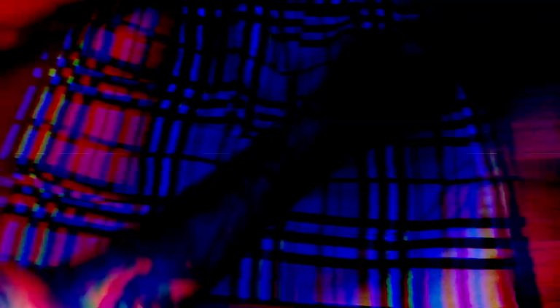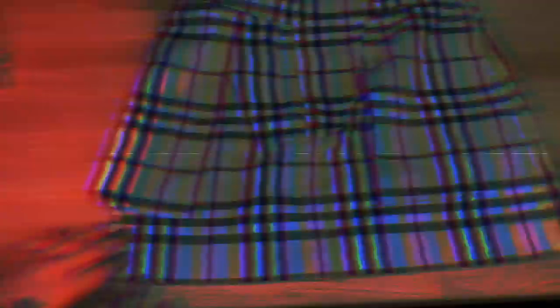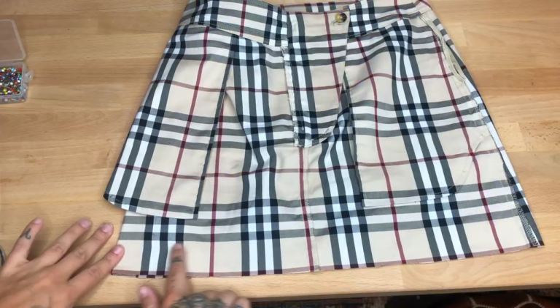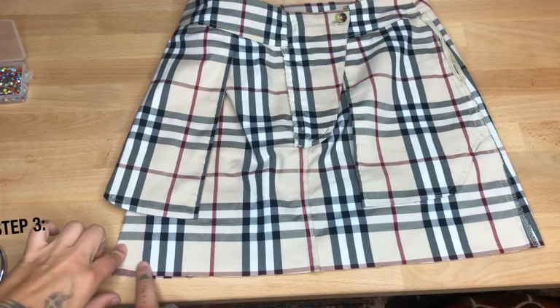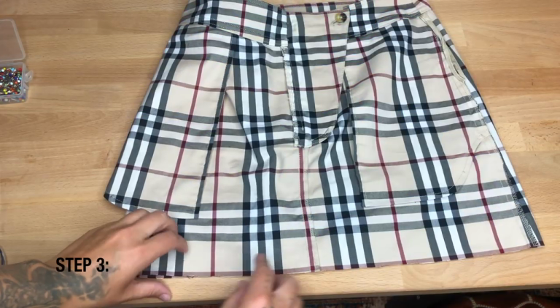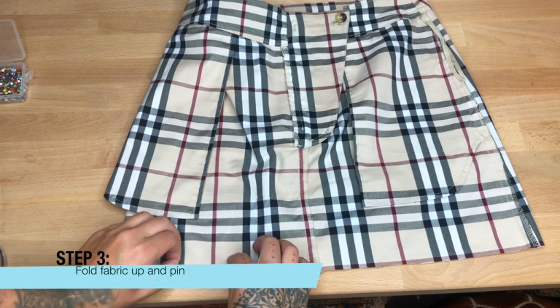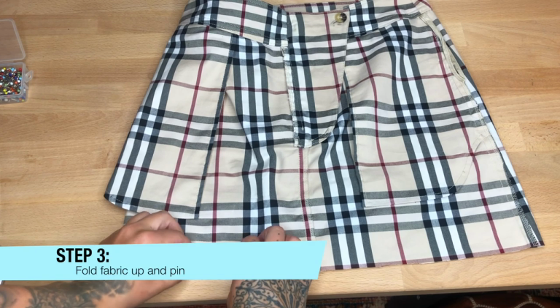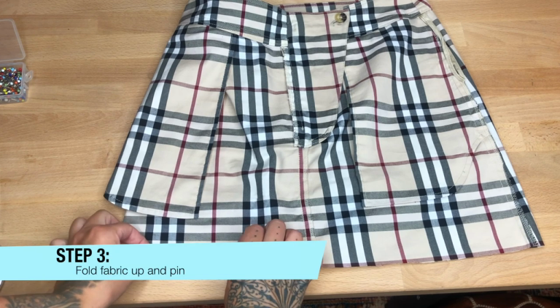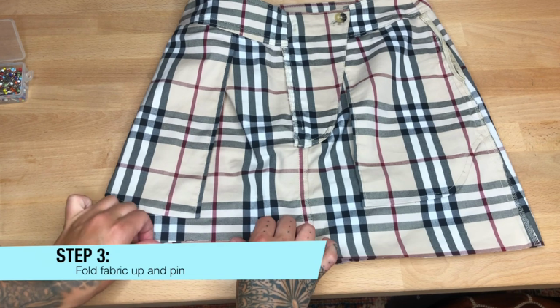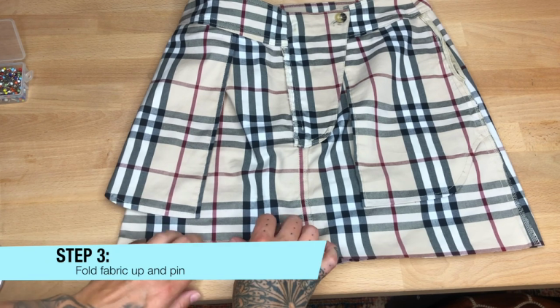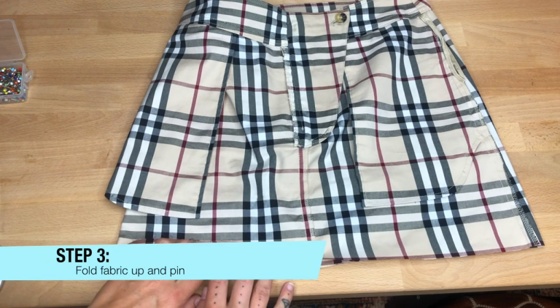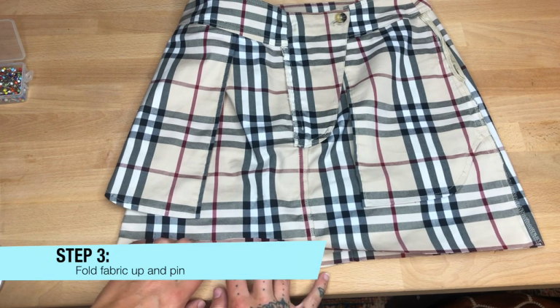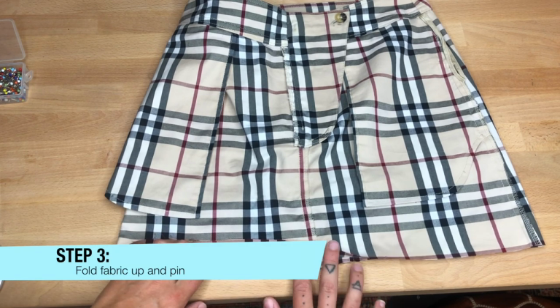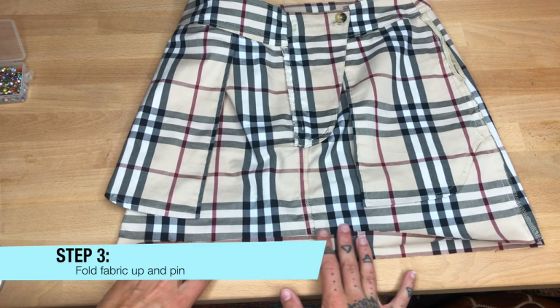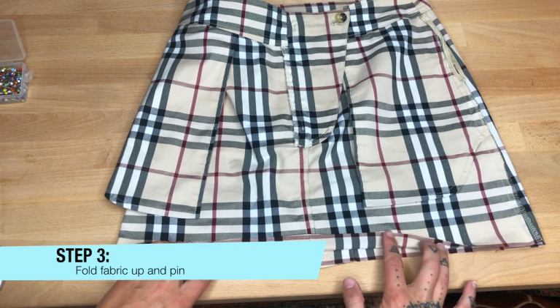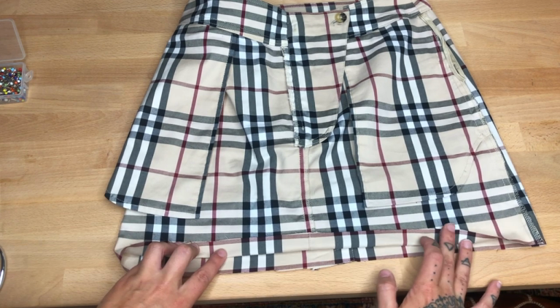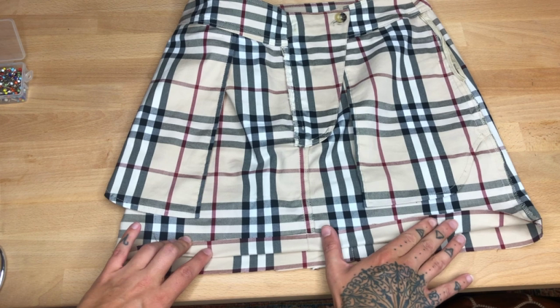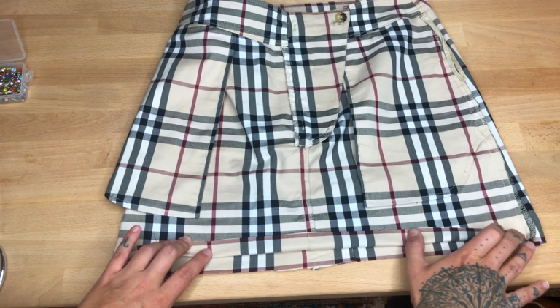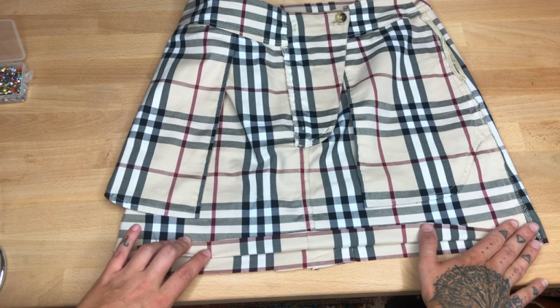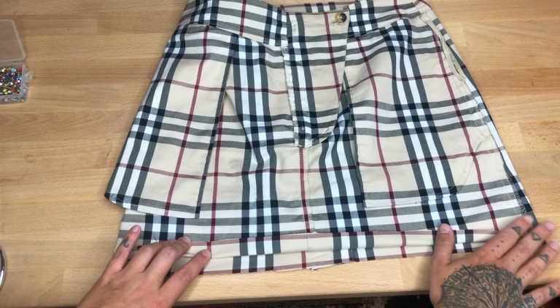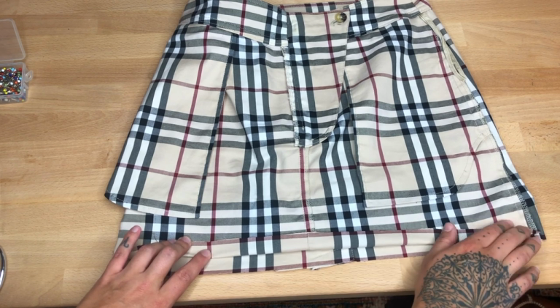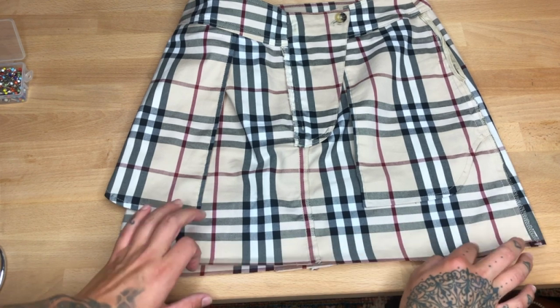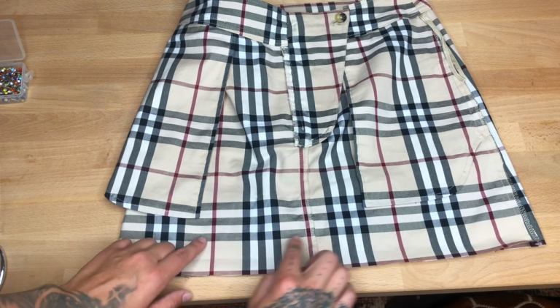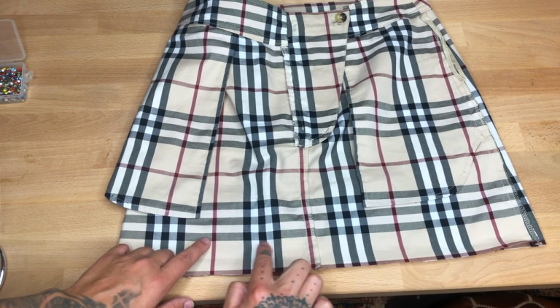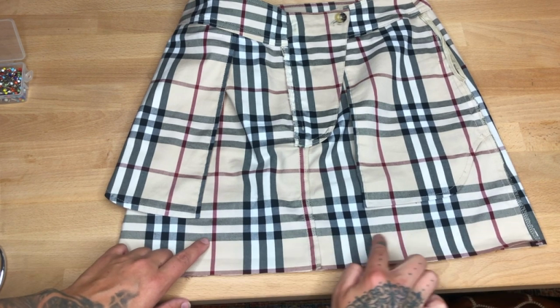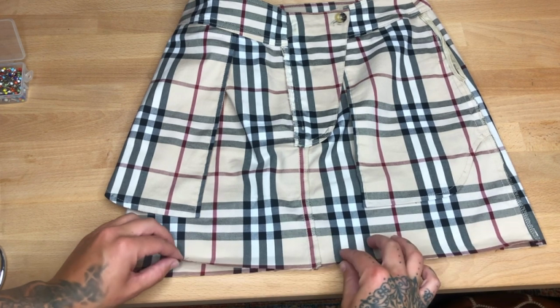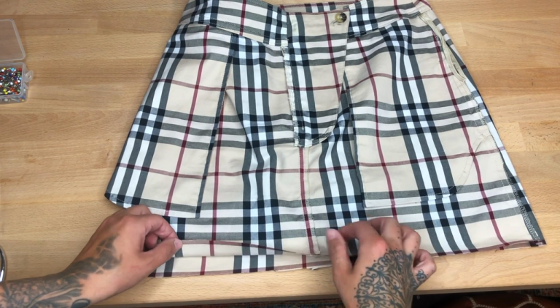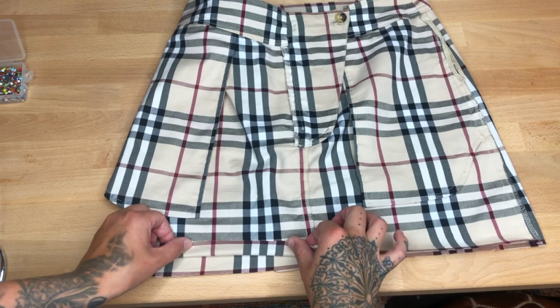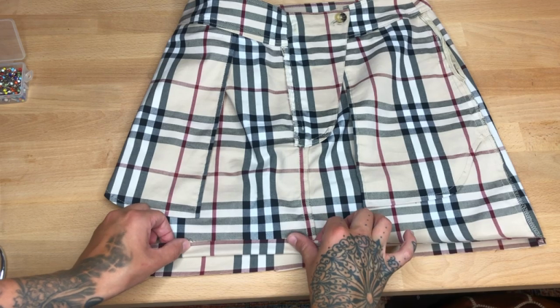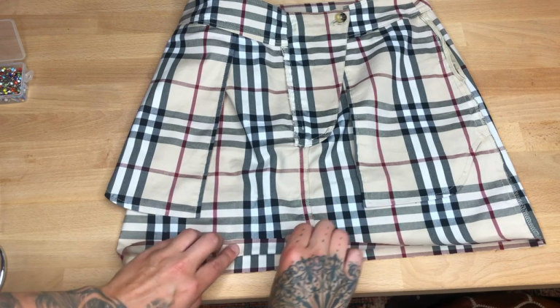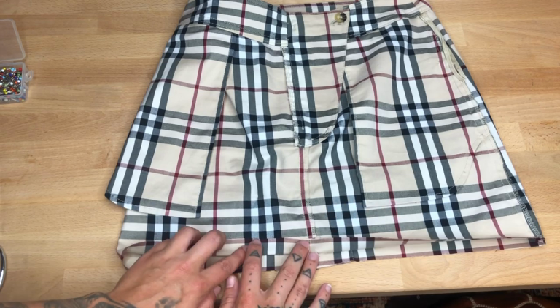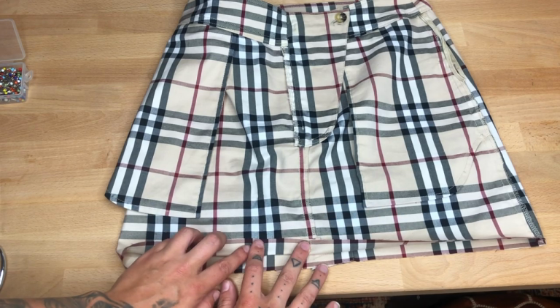Now that the skirt is cut, we're going to be folding this up to about right here and pinning it all the way across — that's going to be where the skirt is altered to. We're going to fold it up to this line and start pinning.